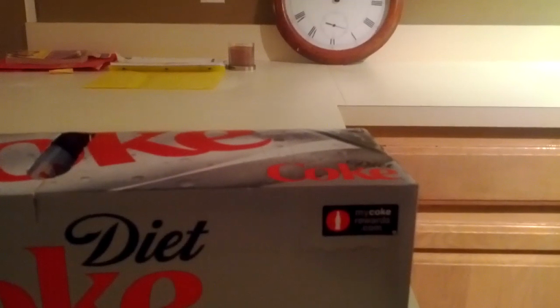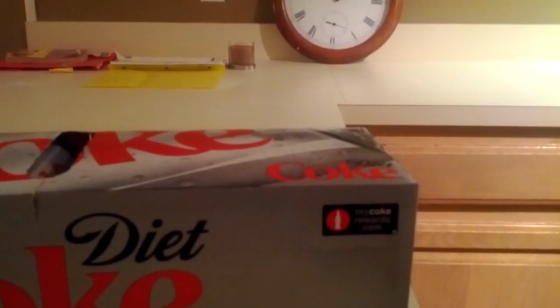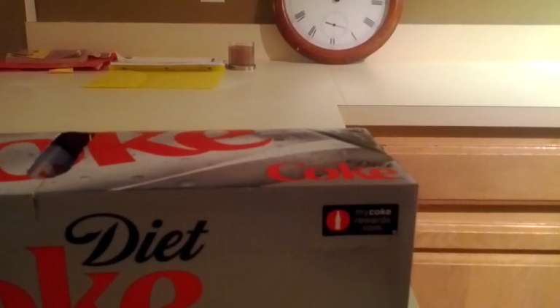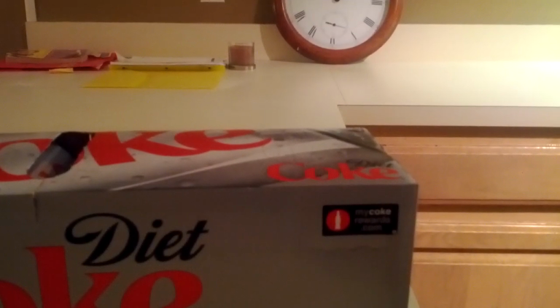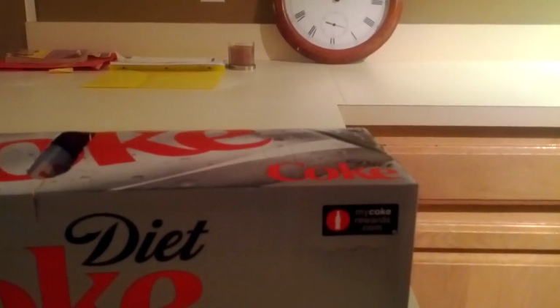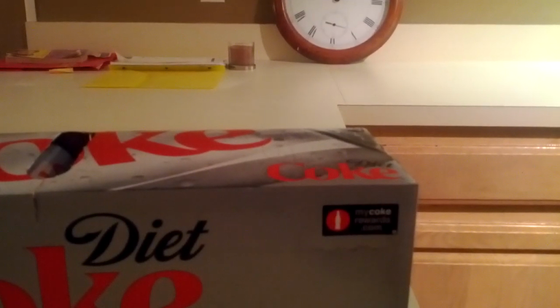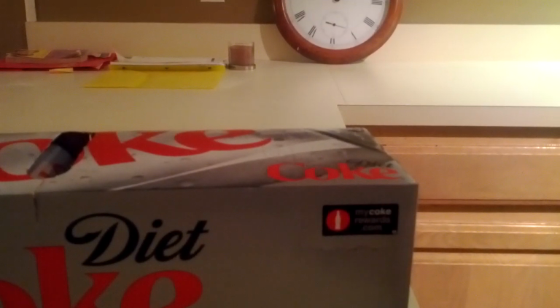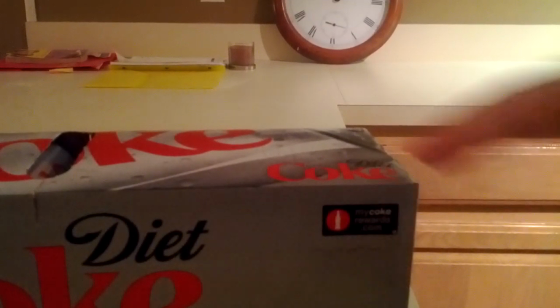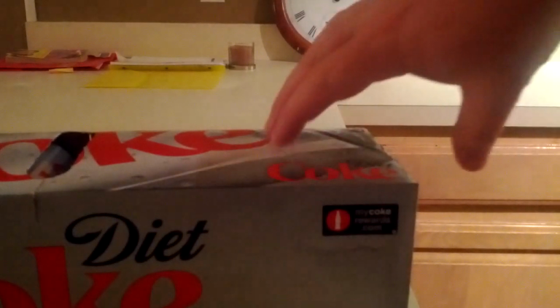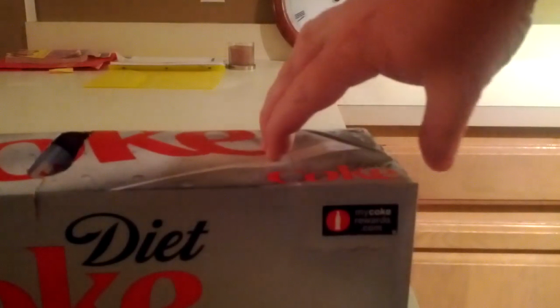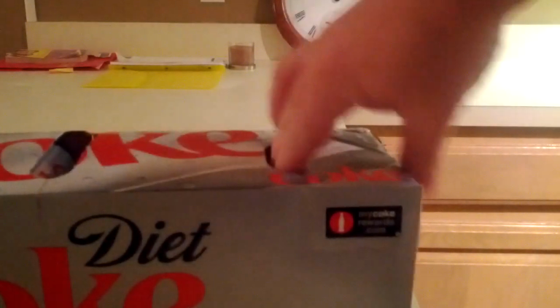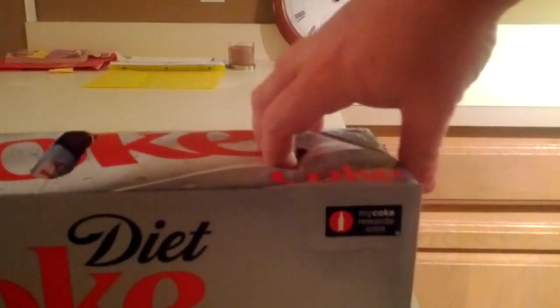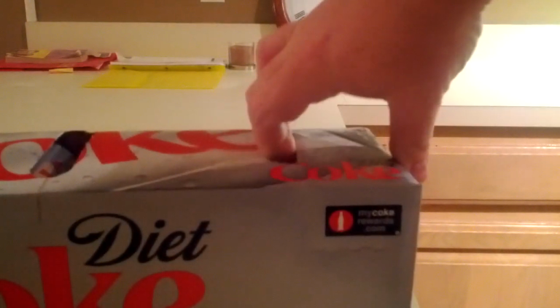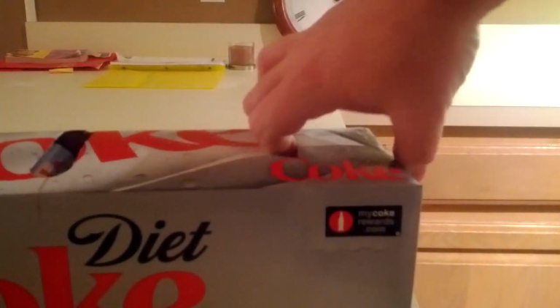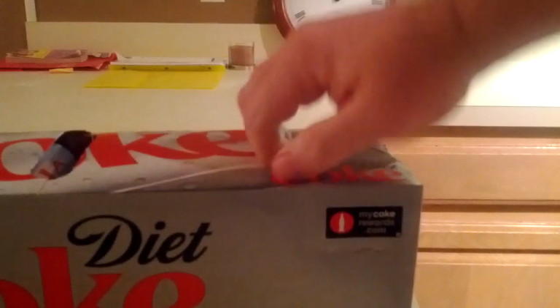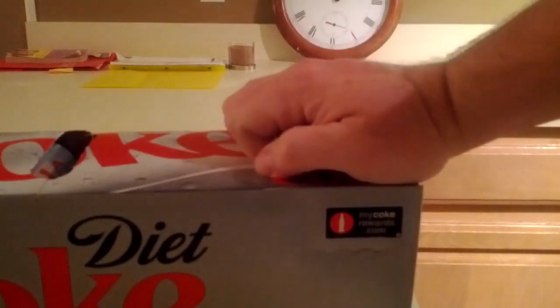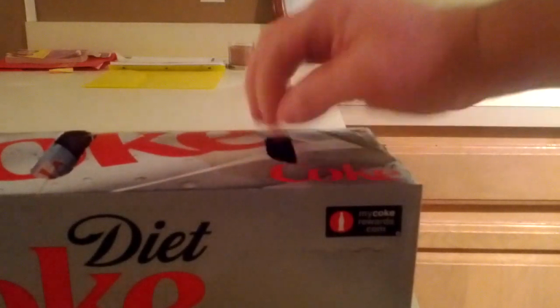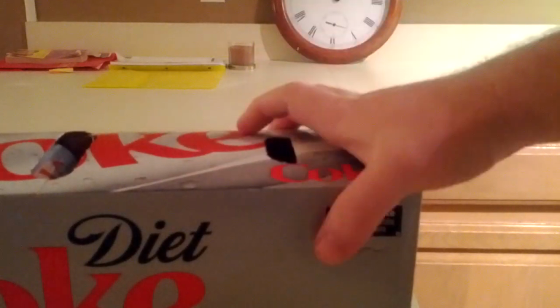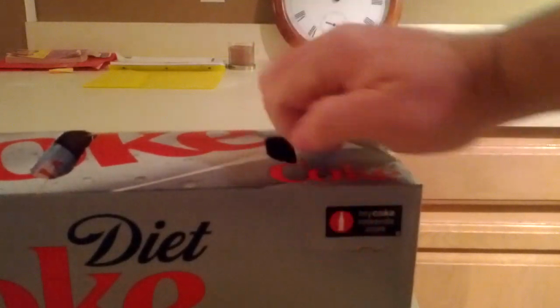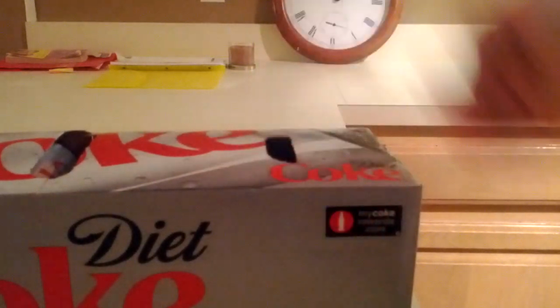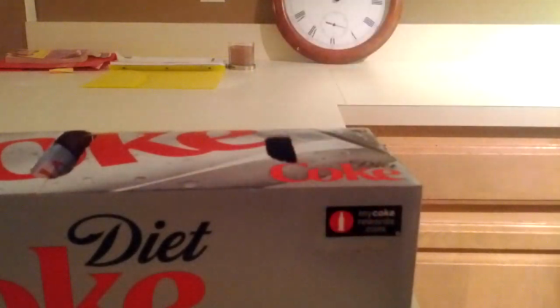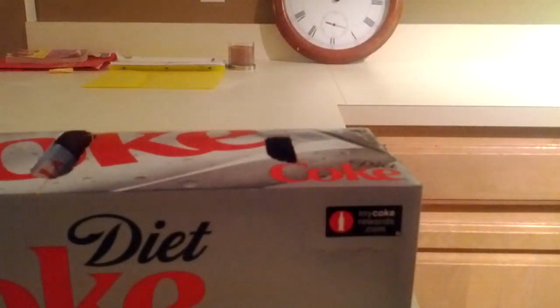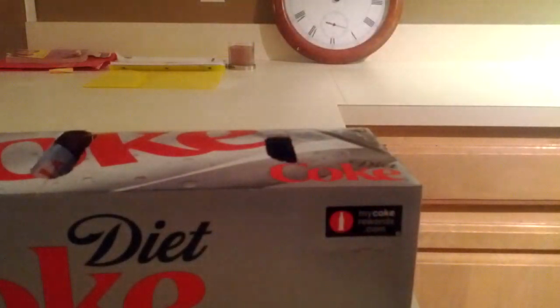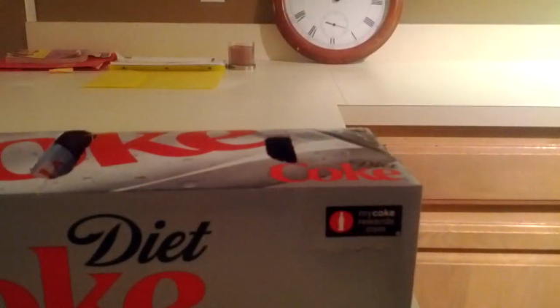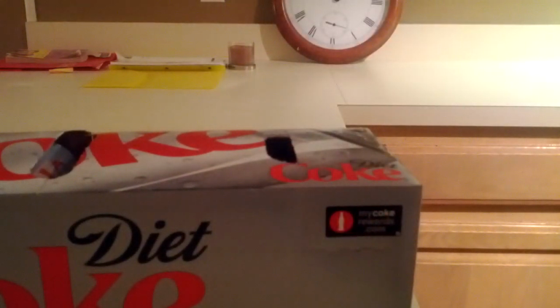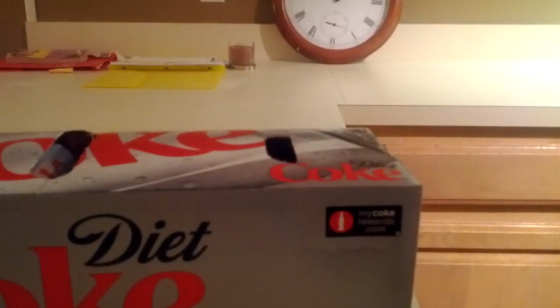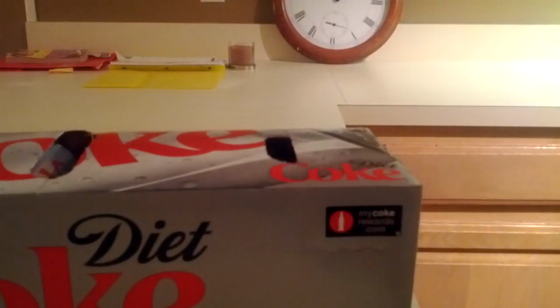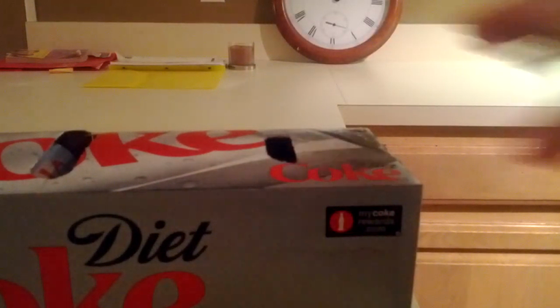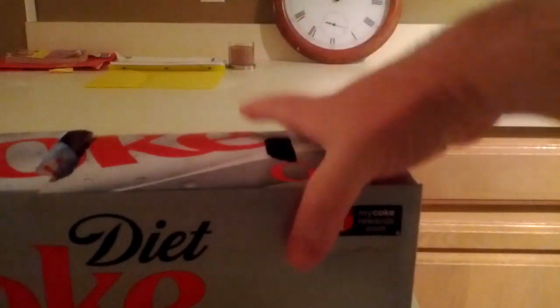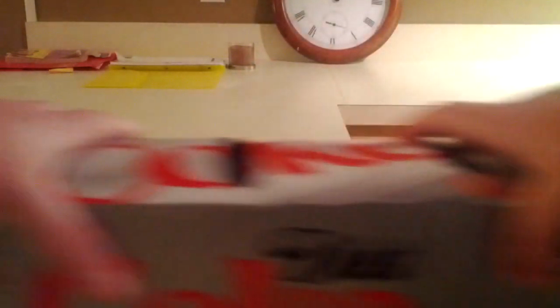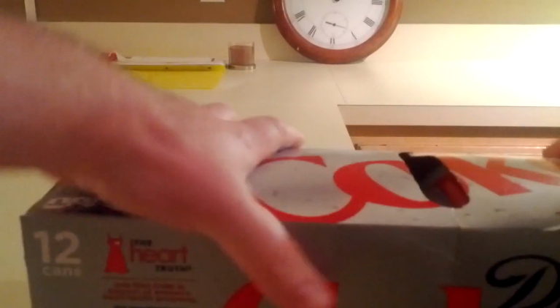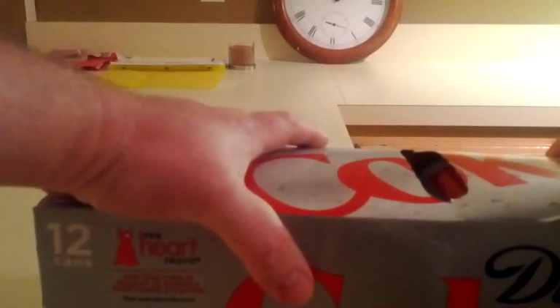How do you open up your 12-pack? If it's through this little mechanism that they provide to pull Cokes out the end, then you're doing it wrong. This is the proper way.